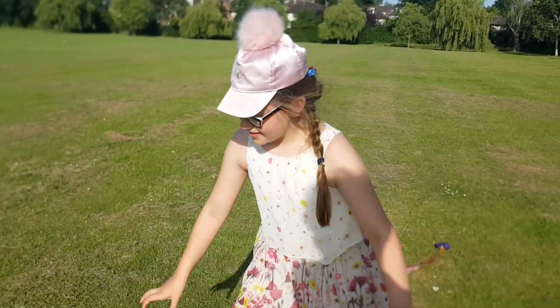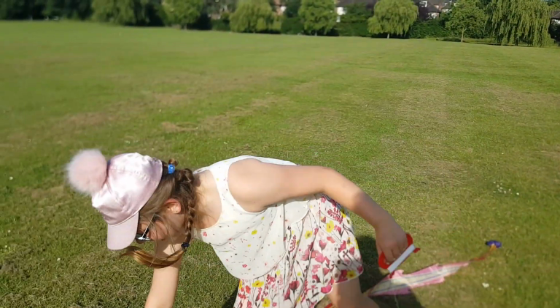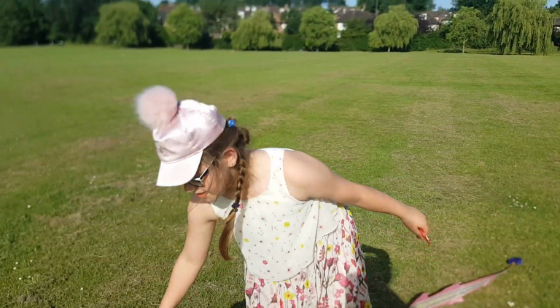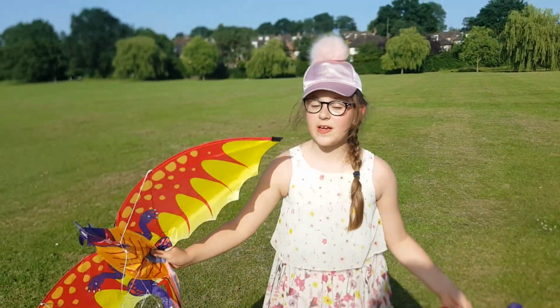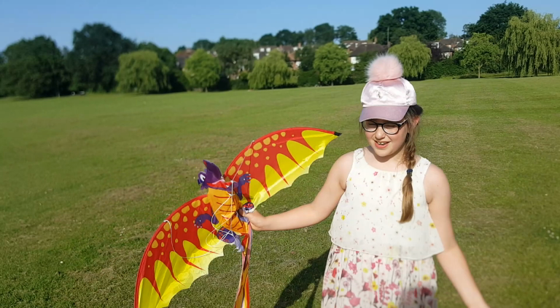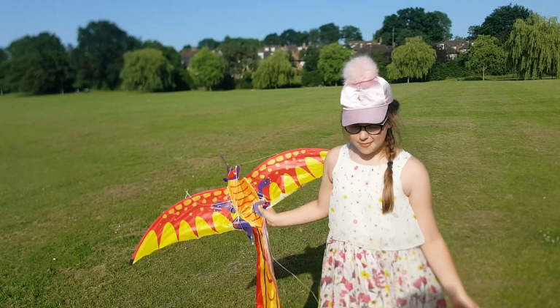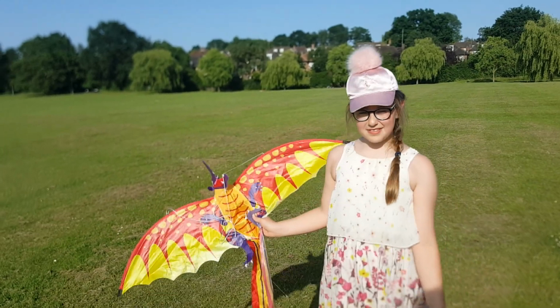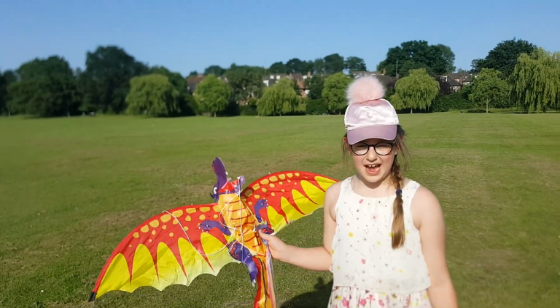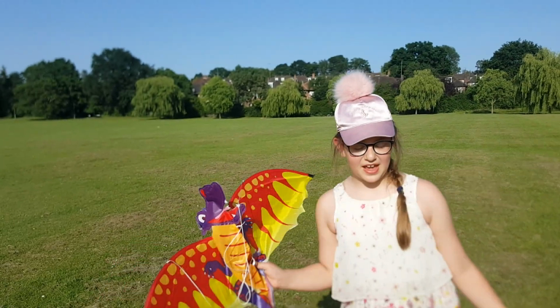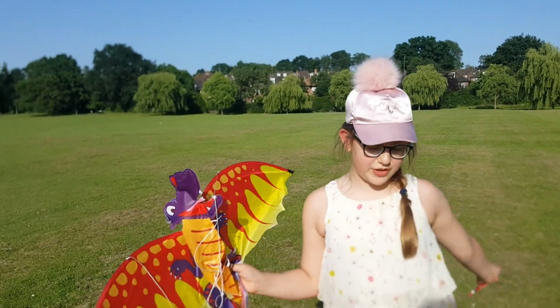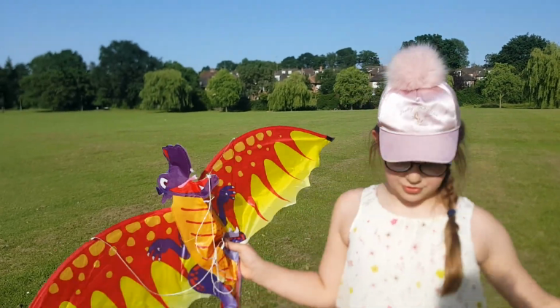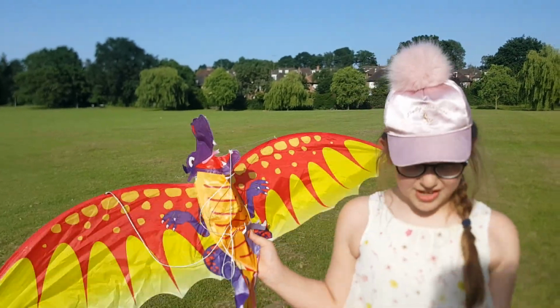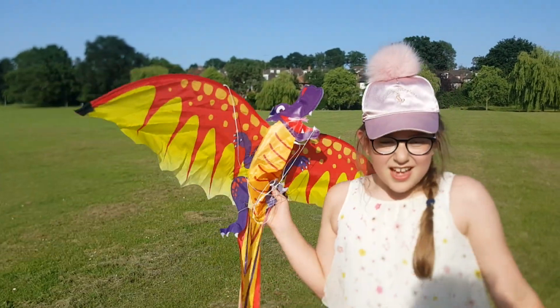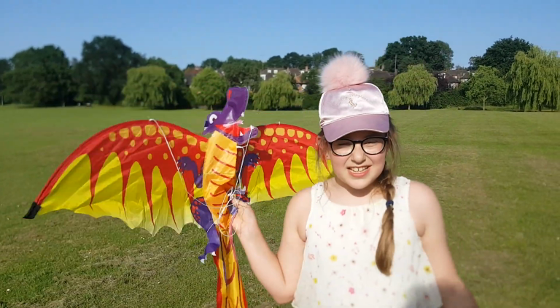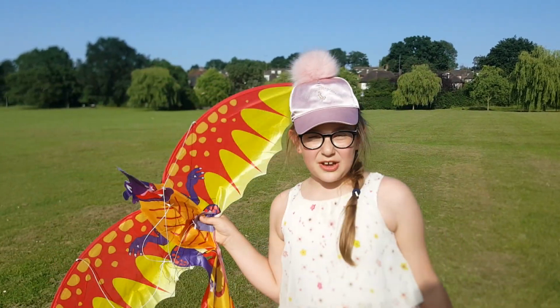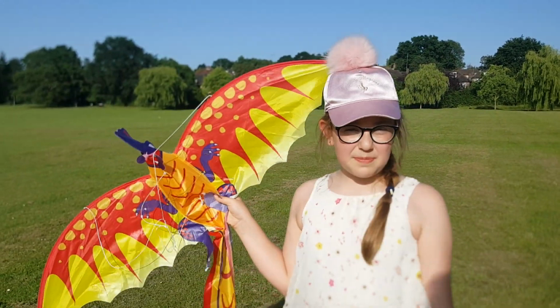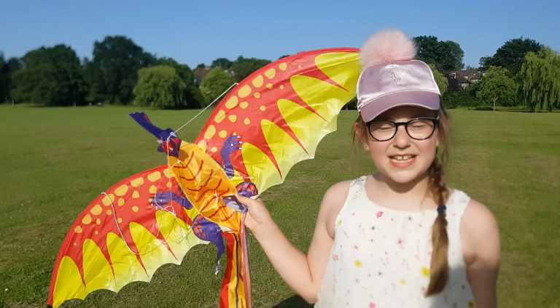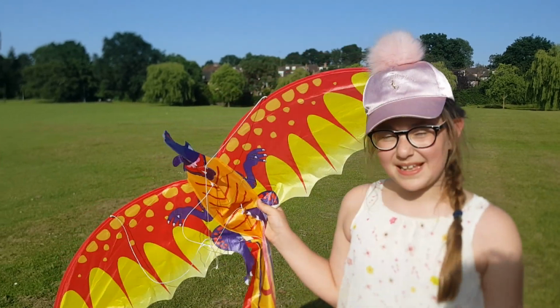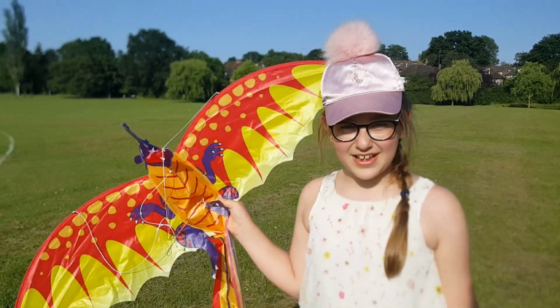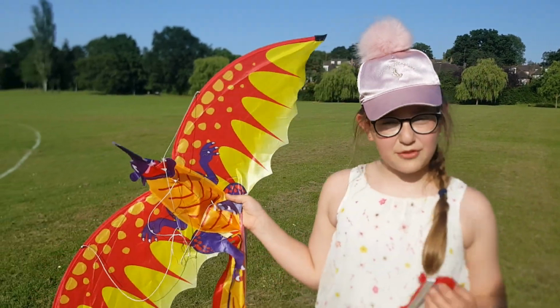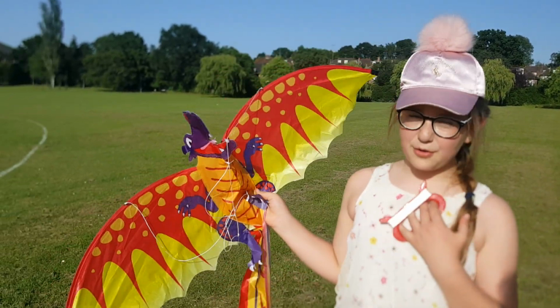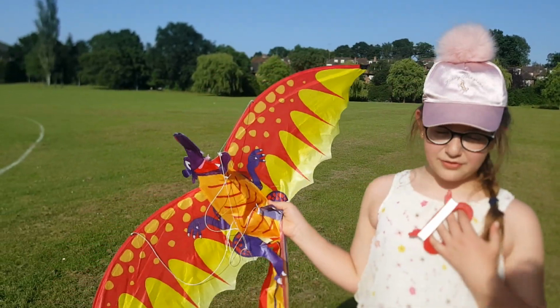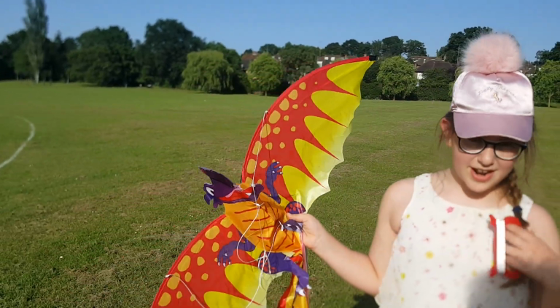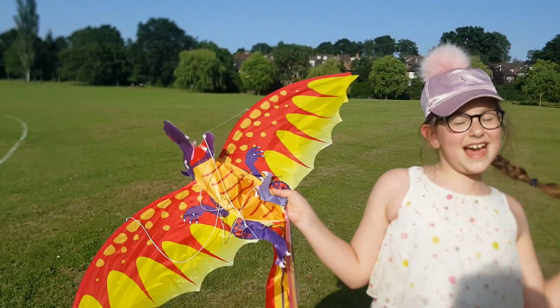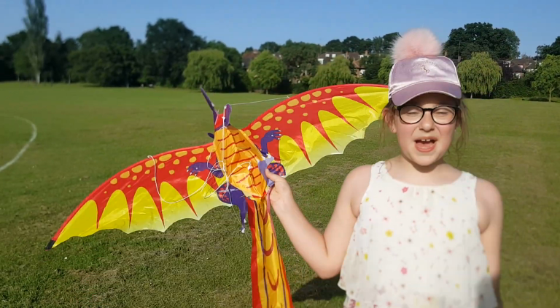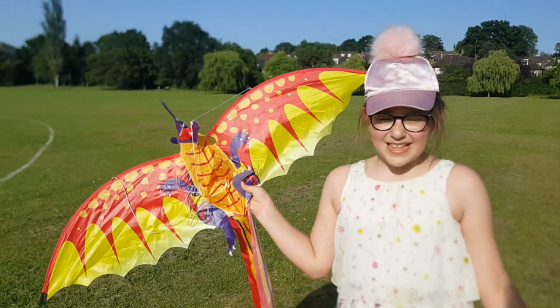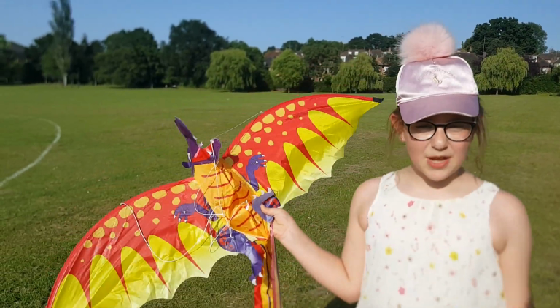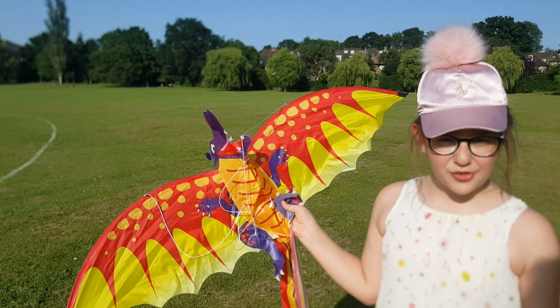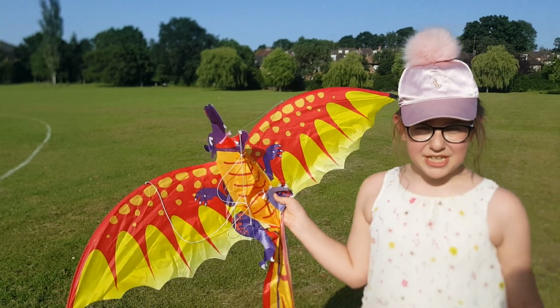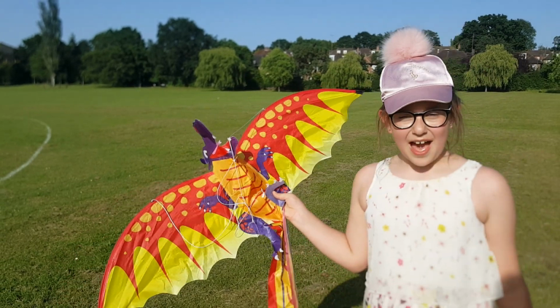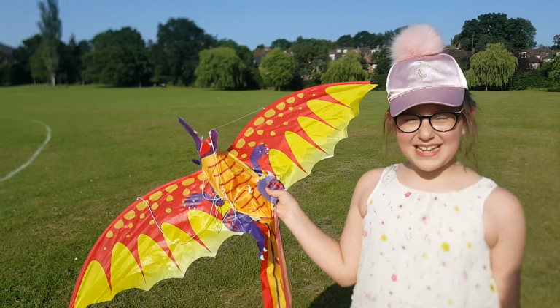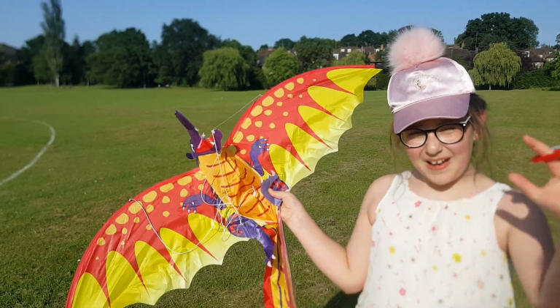Yeah guys! If you want to check out my other kite flying video tutorial, you can go to Princess Isabella's Adventures. I forgot my own channel name there! And yeah, thank you so much for watching! Have a great day! Bye!